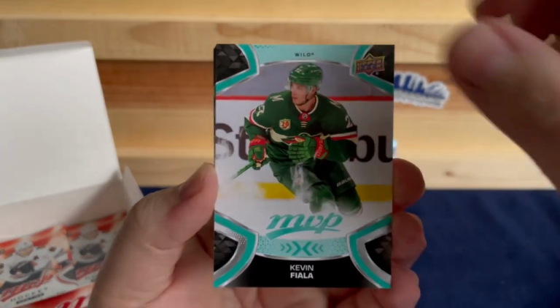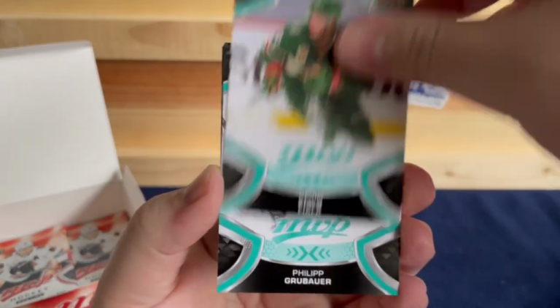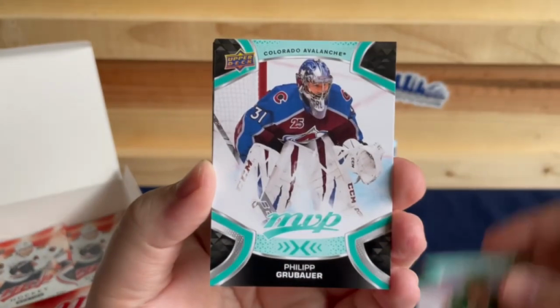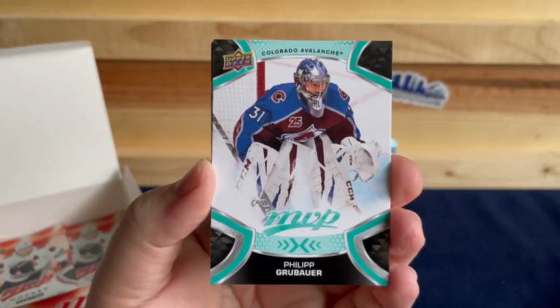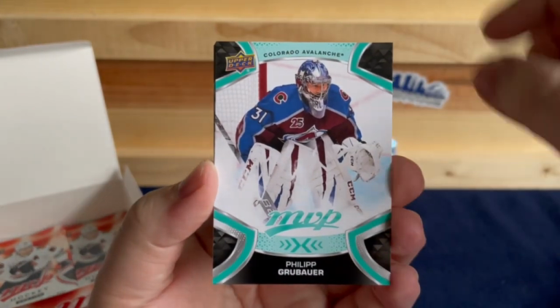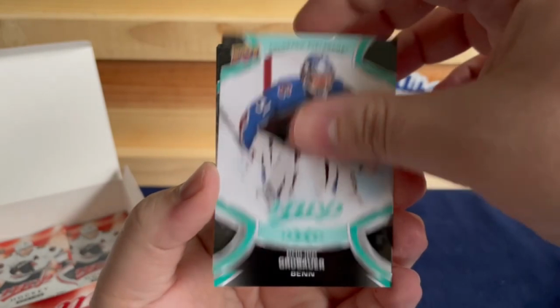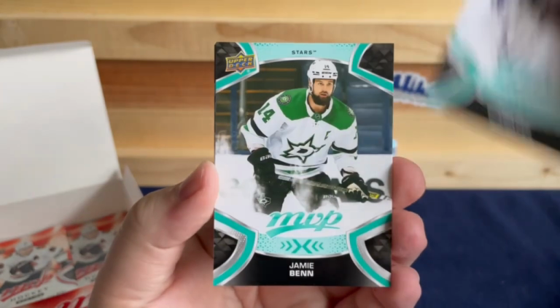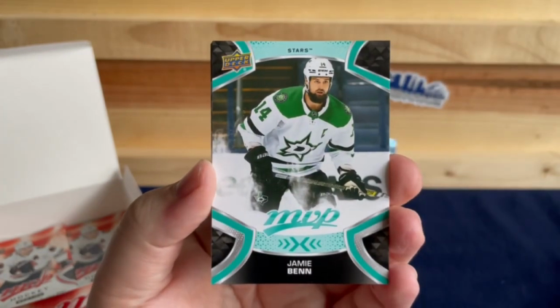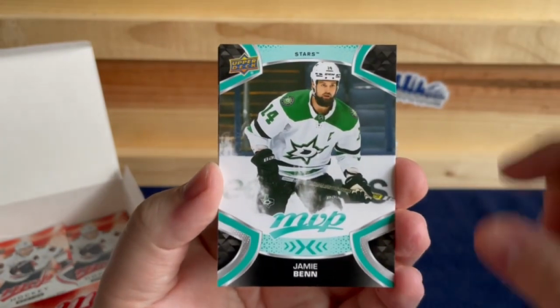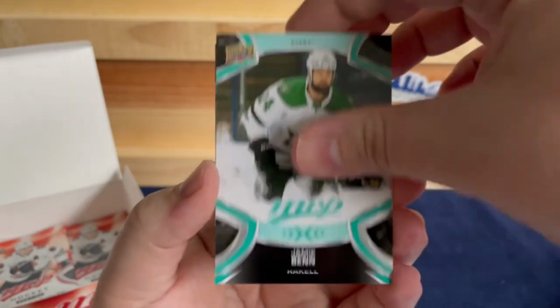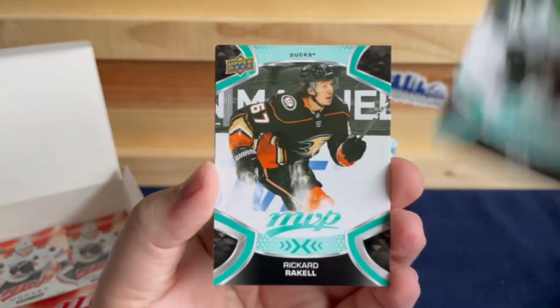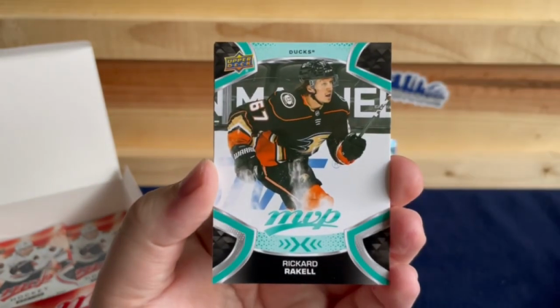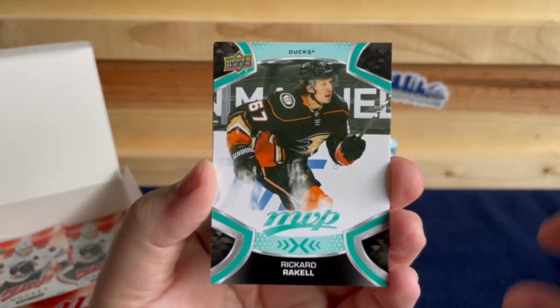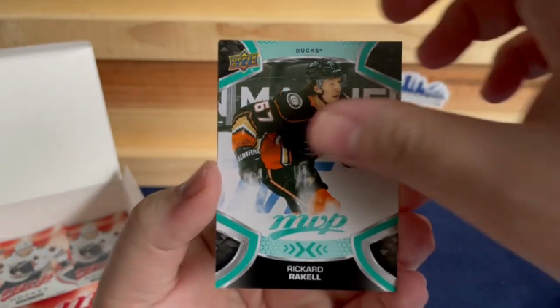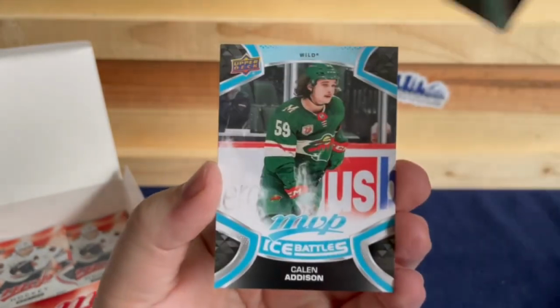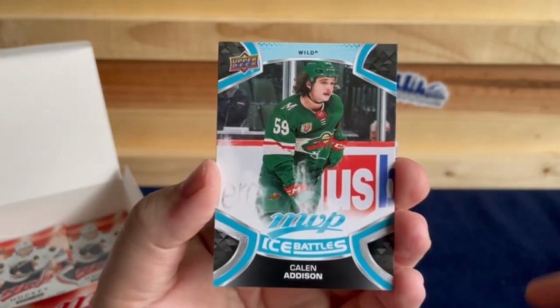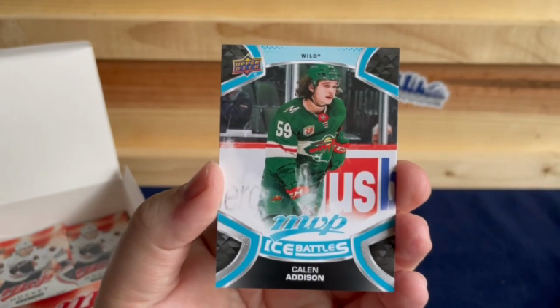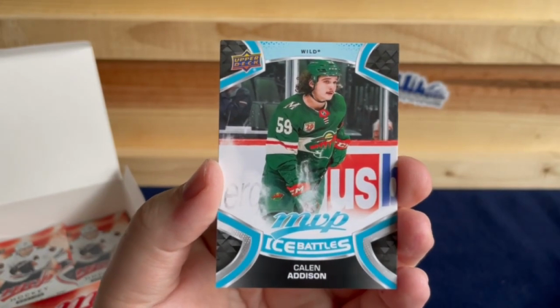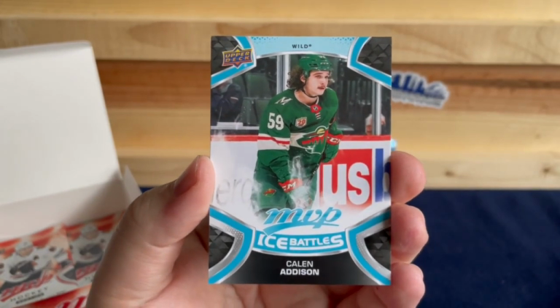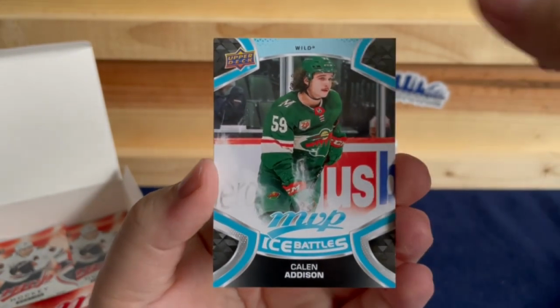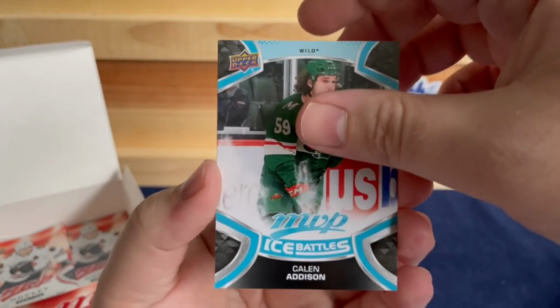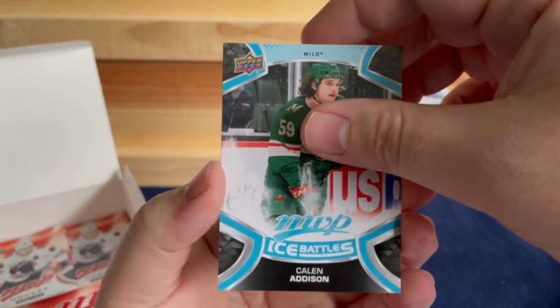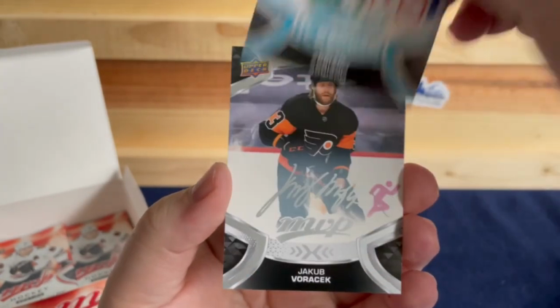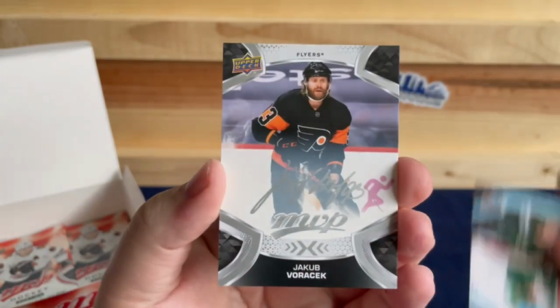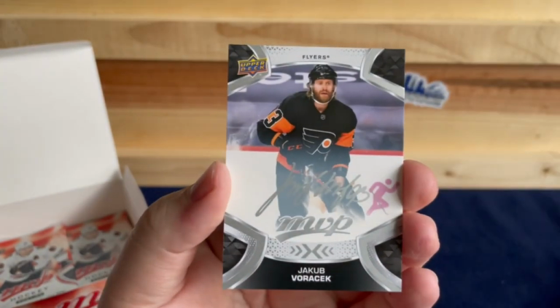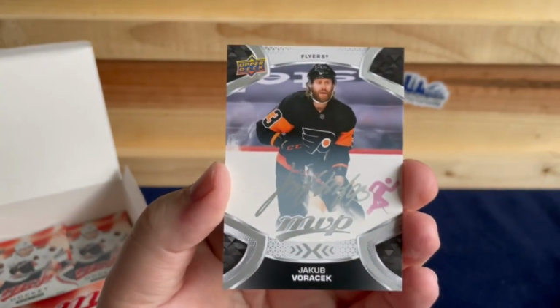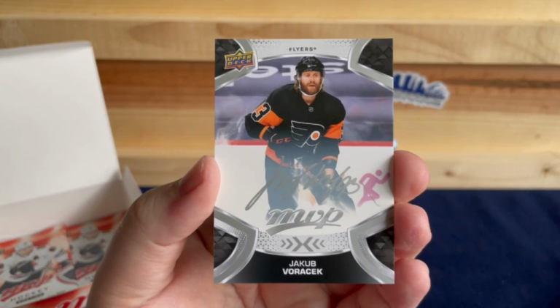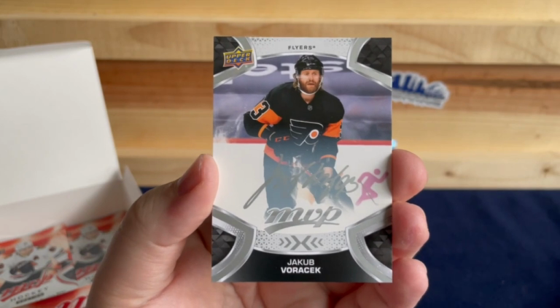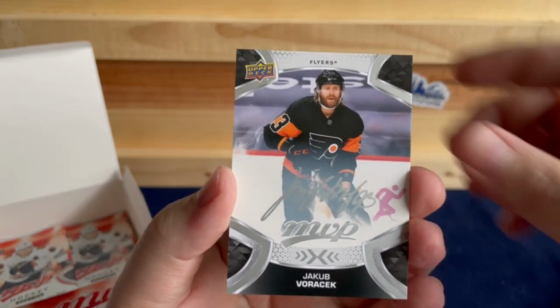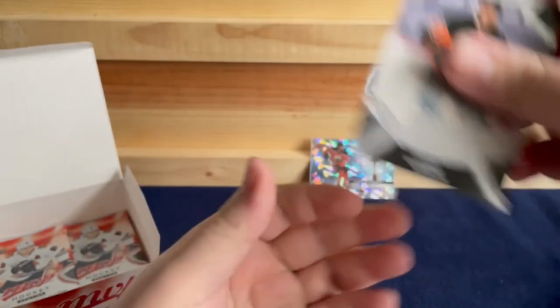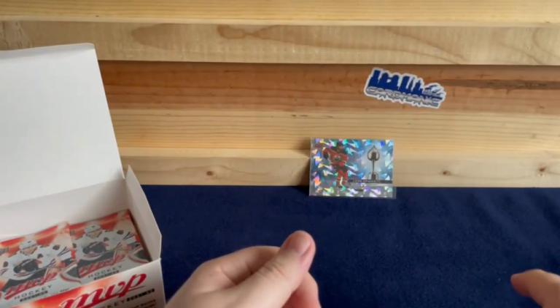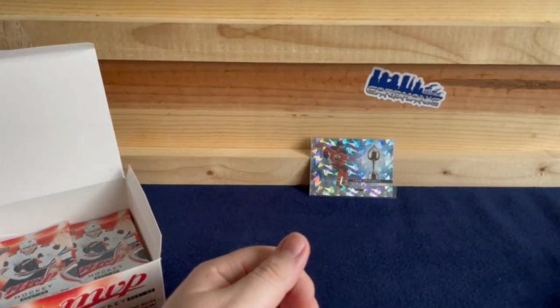Kevin Fiala, Philipp Grubauer, Jamie Benn, Rickard Rakell, a Calen Addison Ice Battles, and a Jacob Borachevsky silver script.